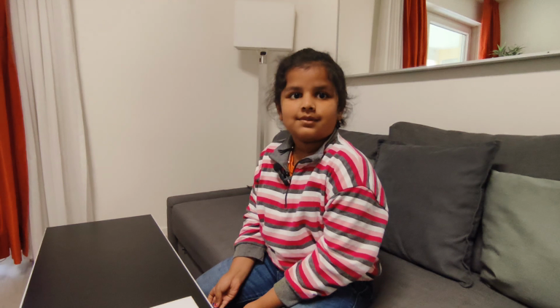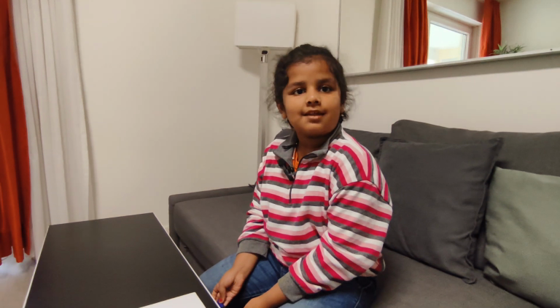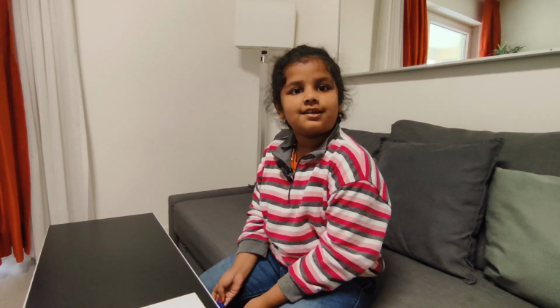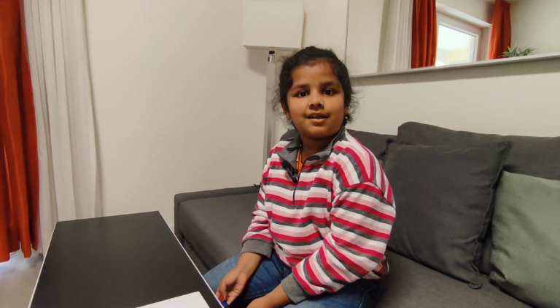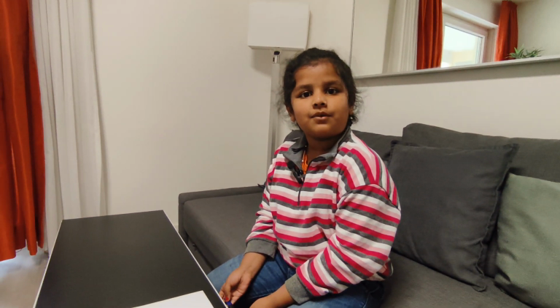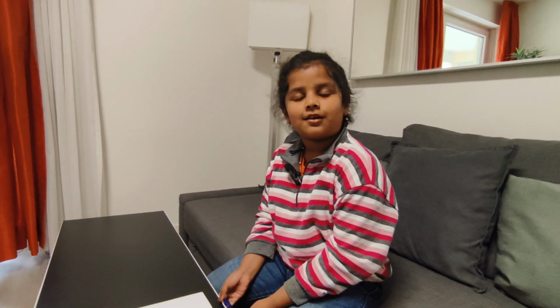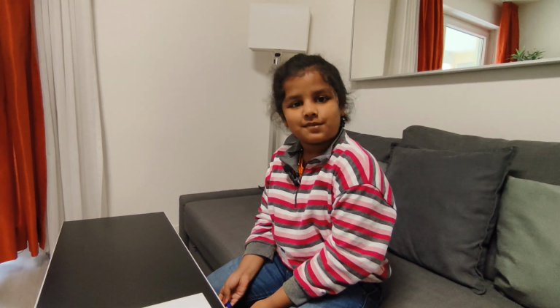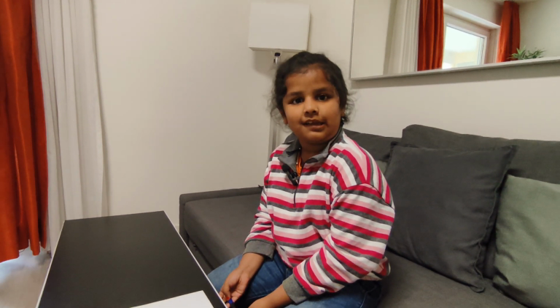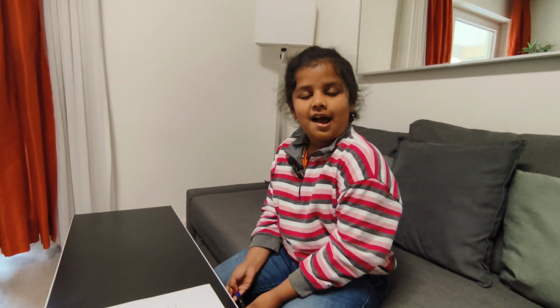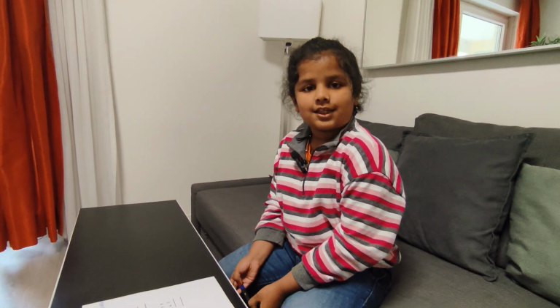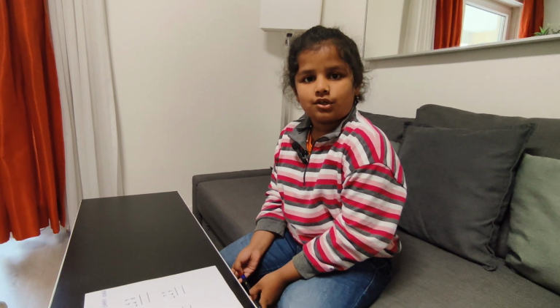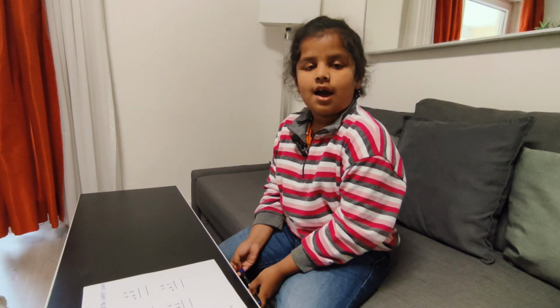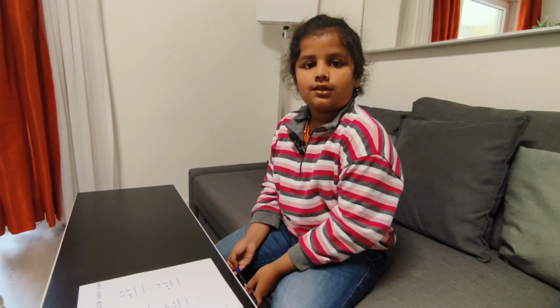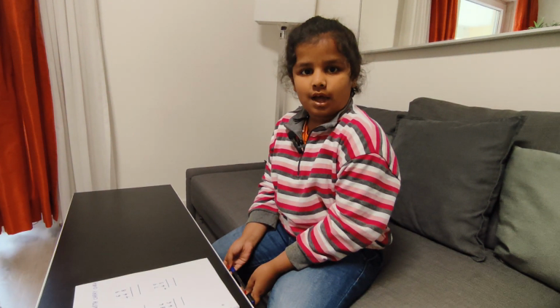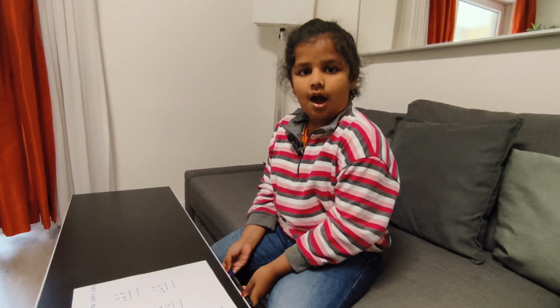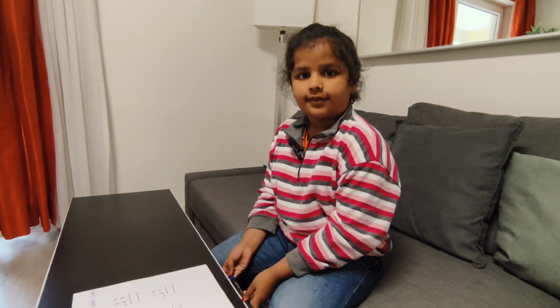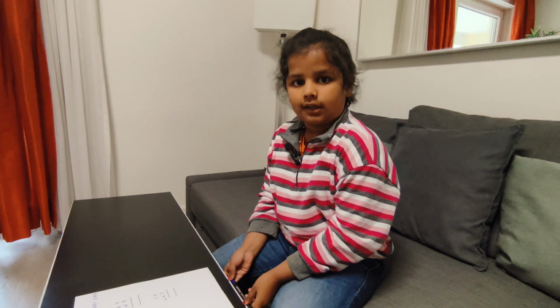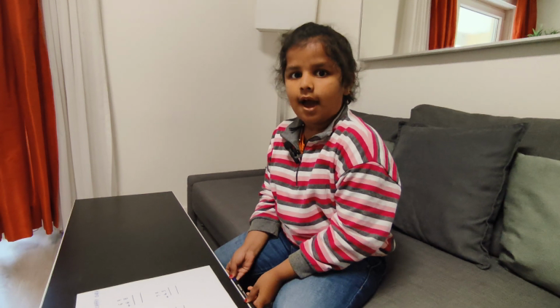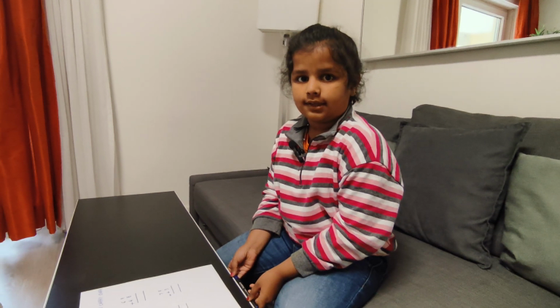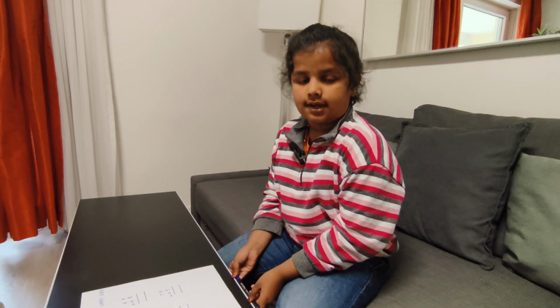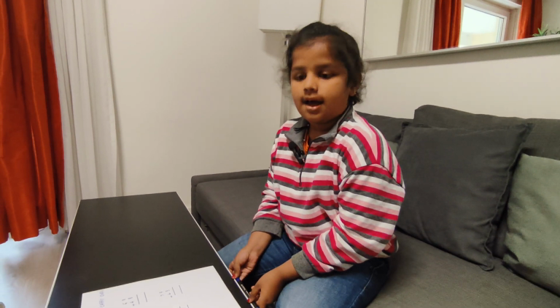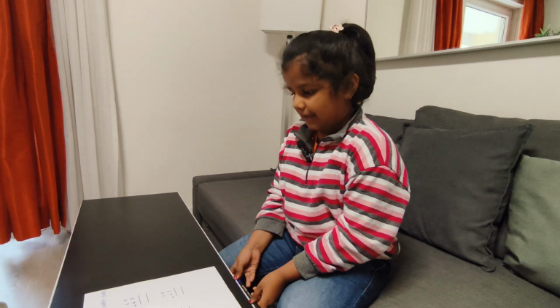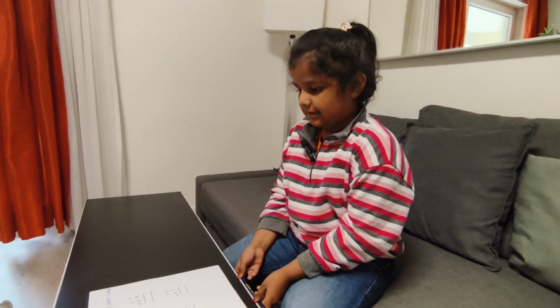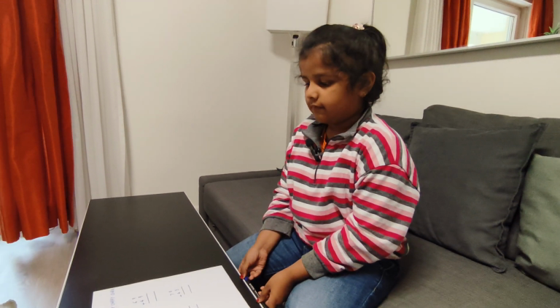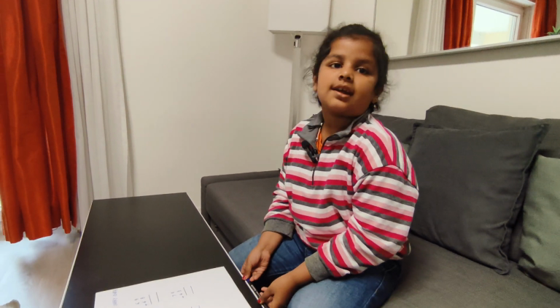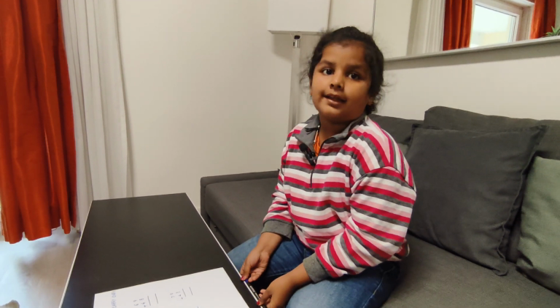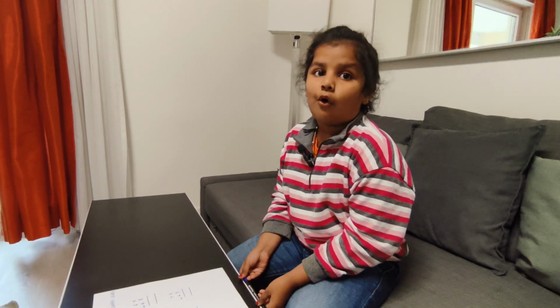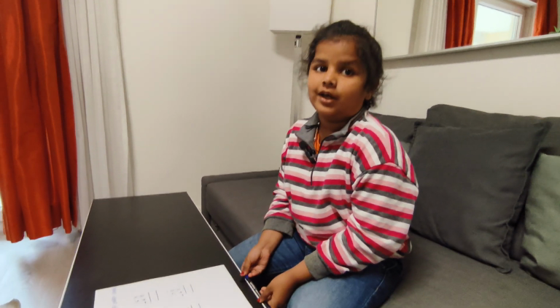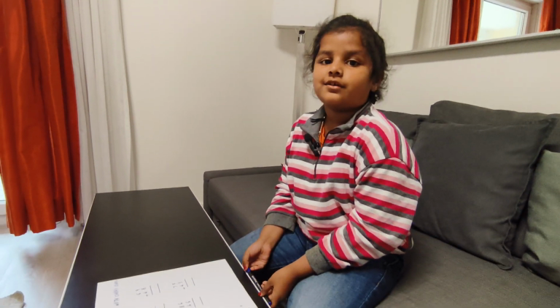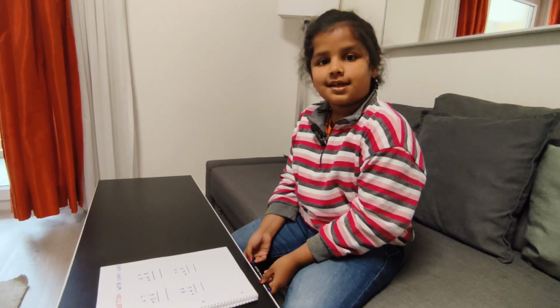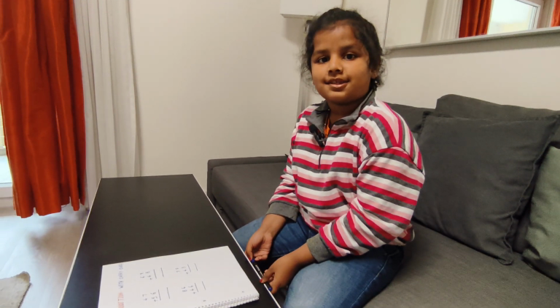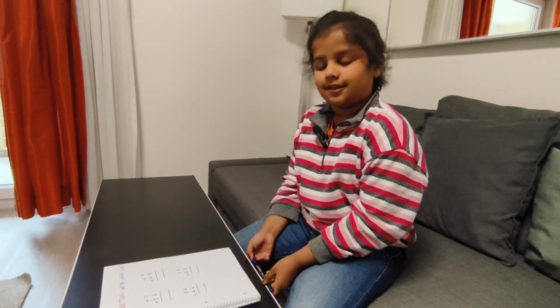Hello kids, welcome to my YouTube channel. Today I will tell you about addition with carryover. So let's start.